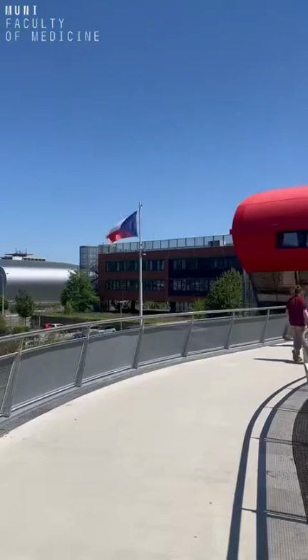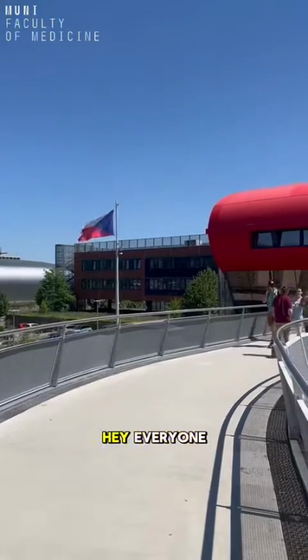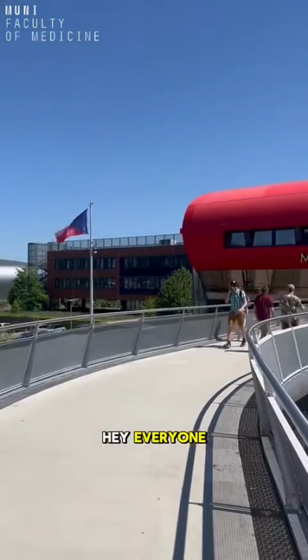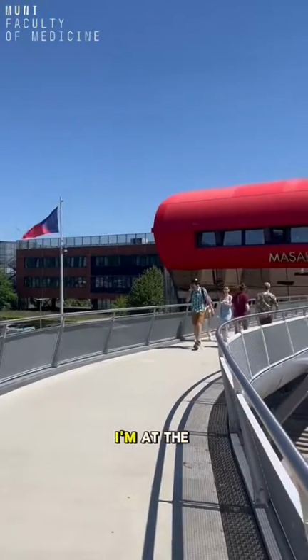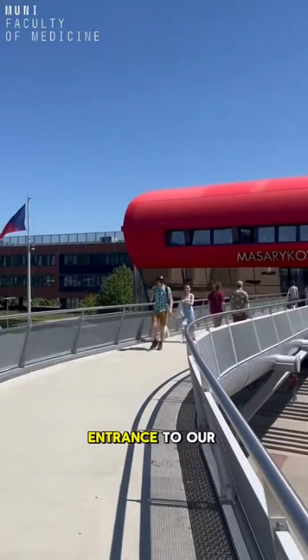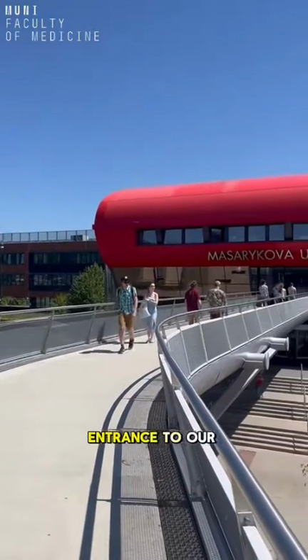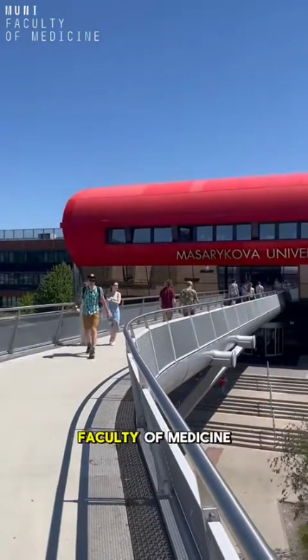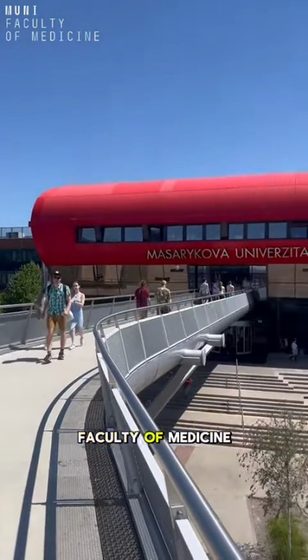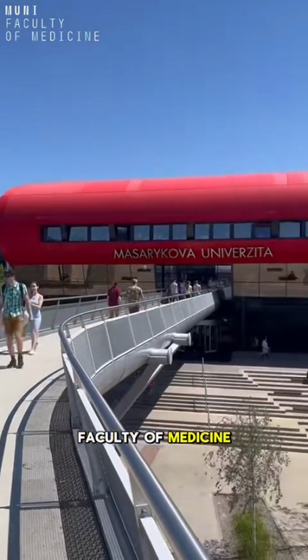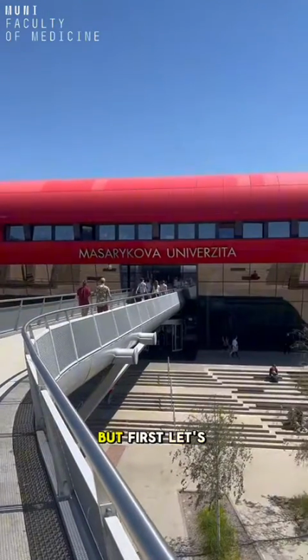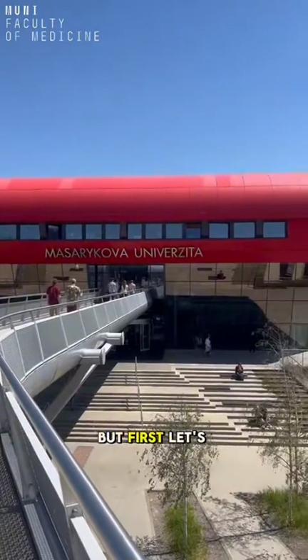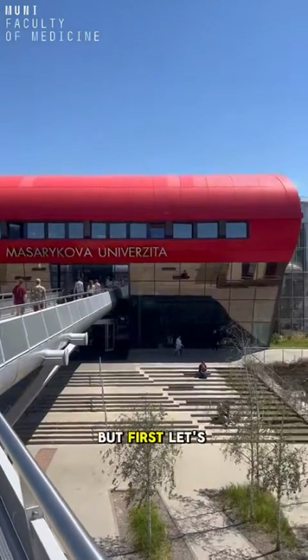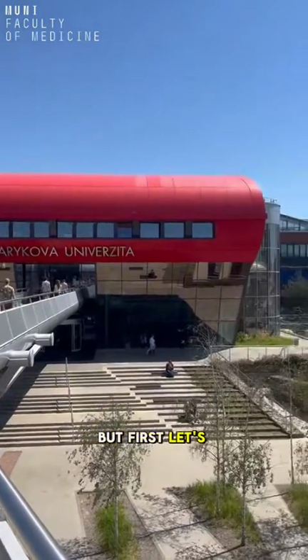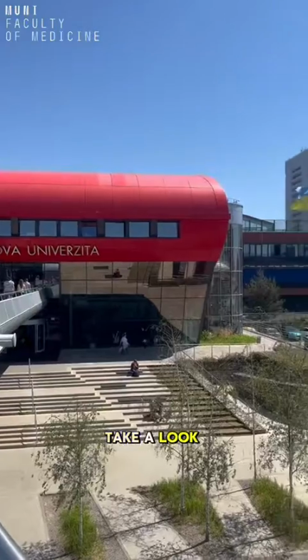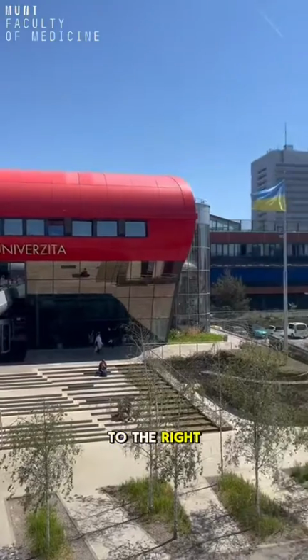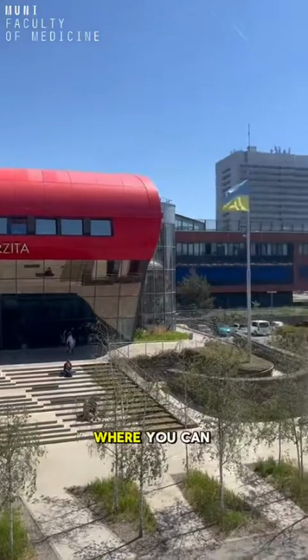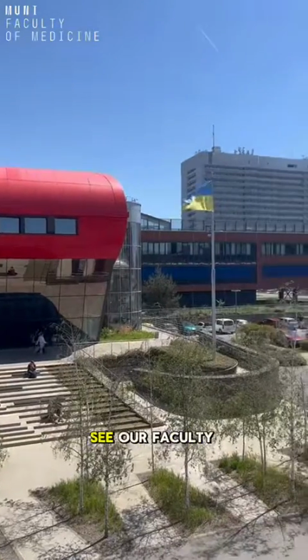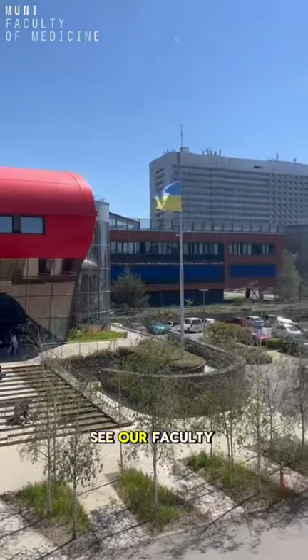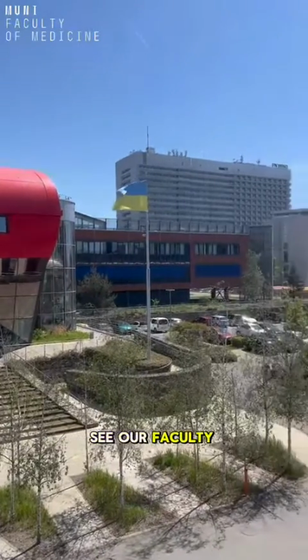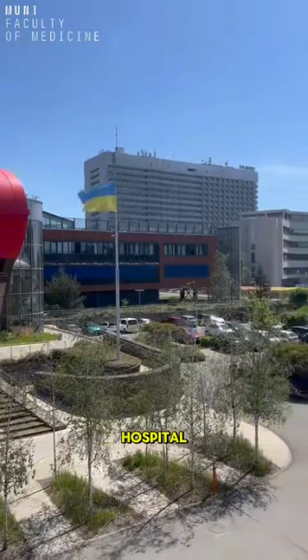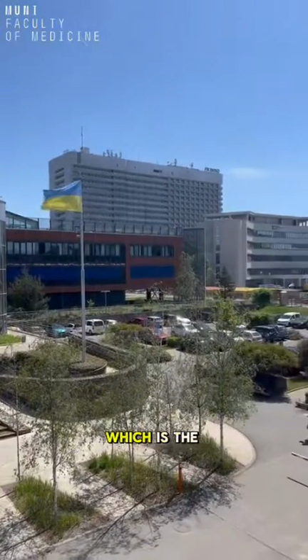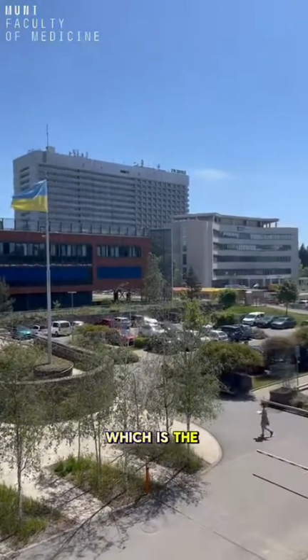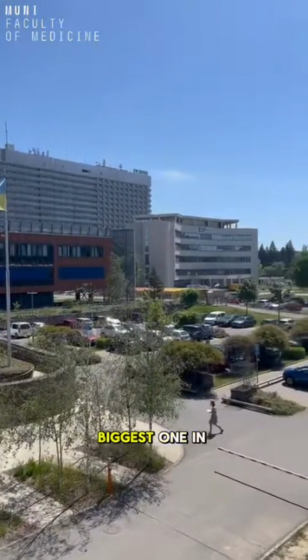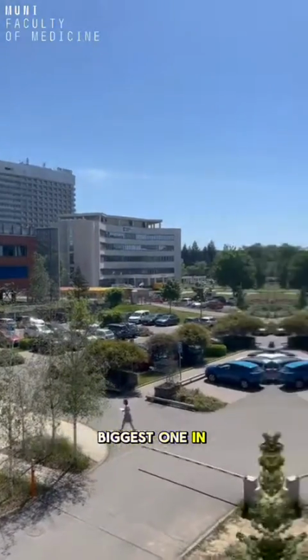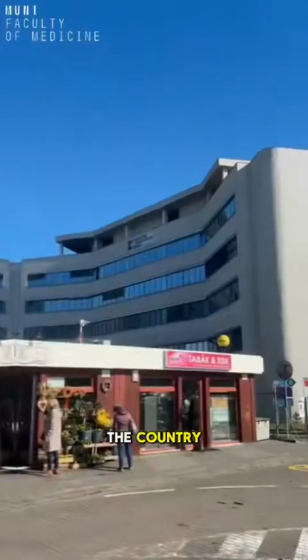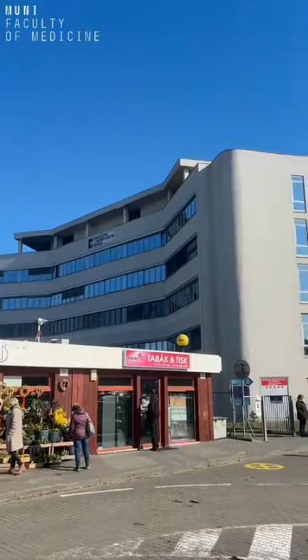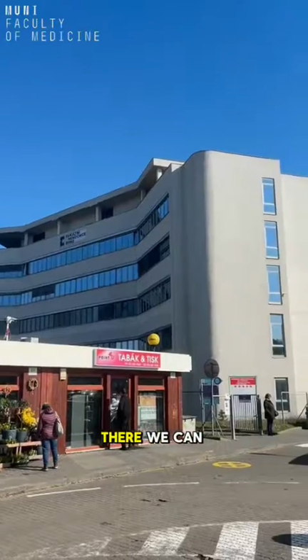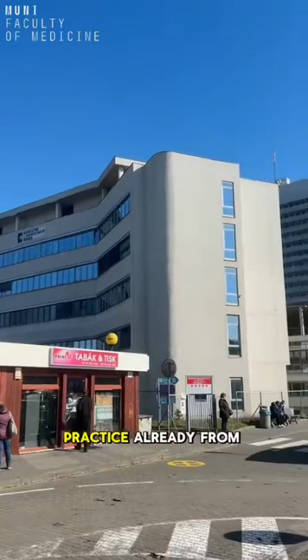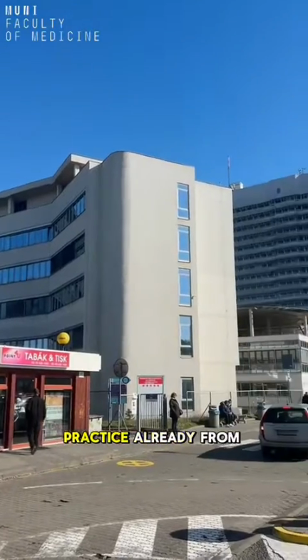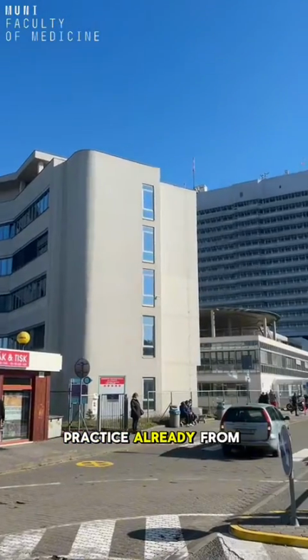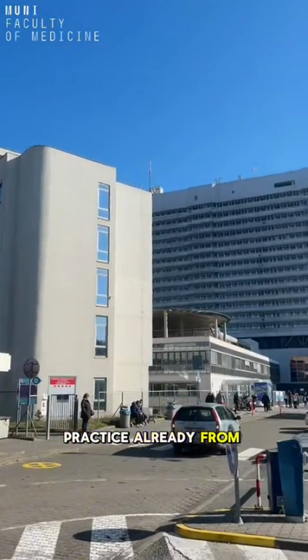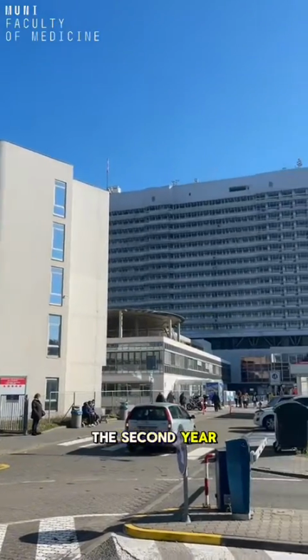Hey everyone, I'm at the entrance to our faculty of medicine. But first let's take a look to the right where you can see our faculty hospital, which is the biggest one in the country. There we can practice already from the second year.